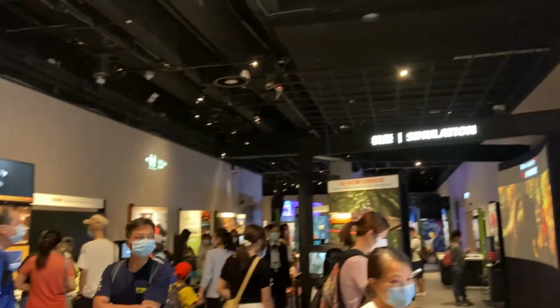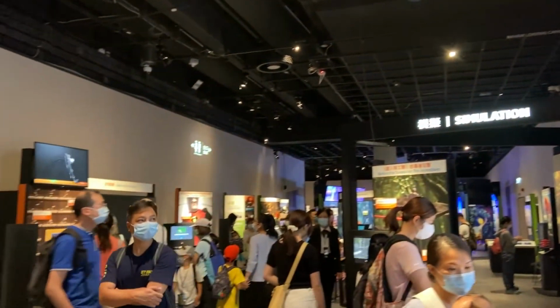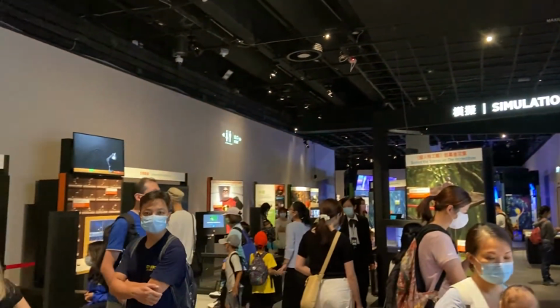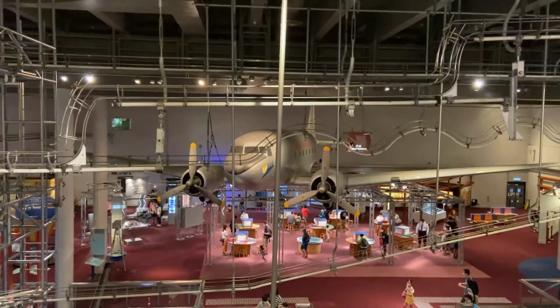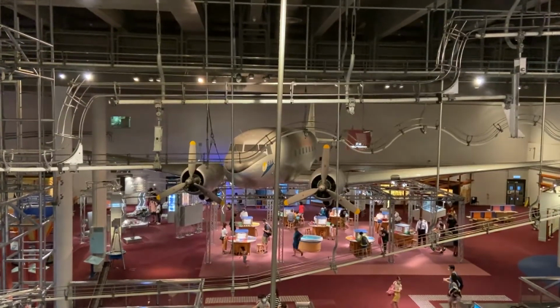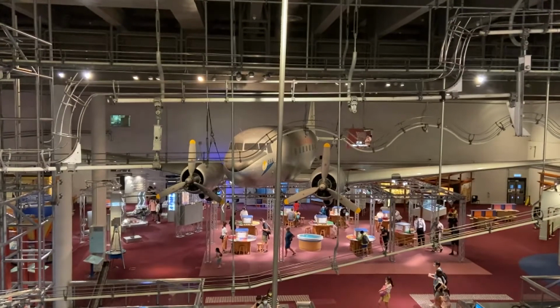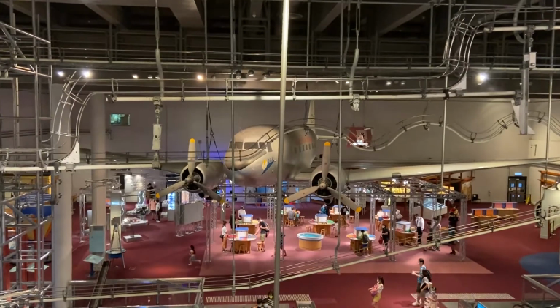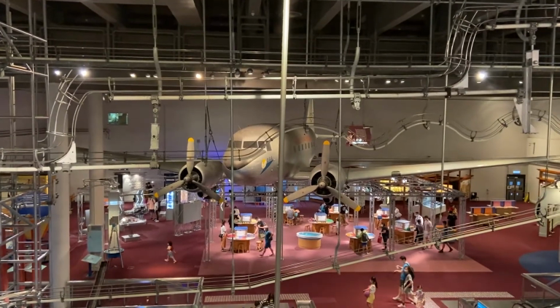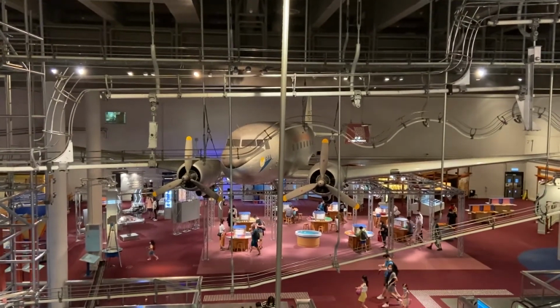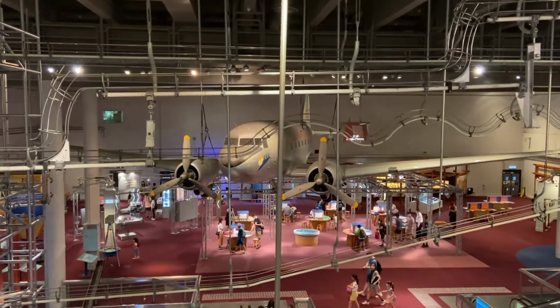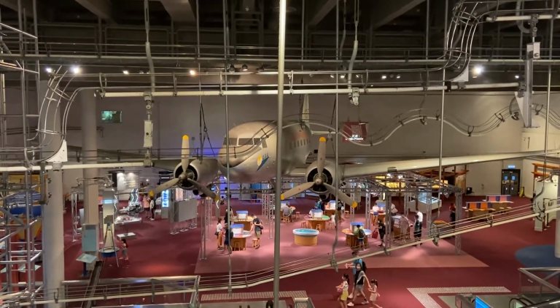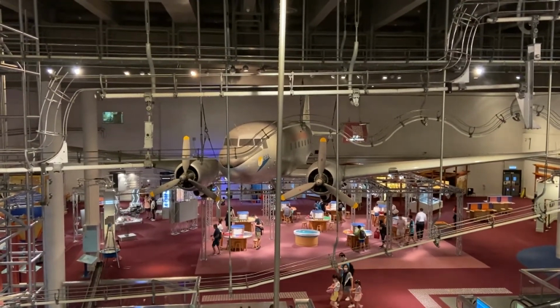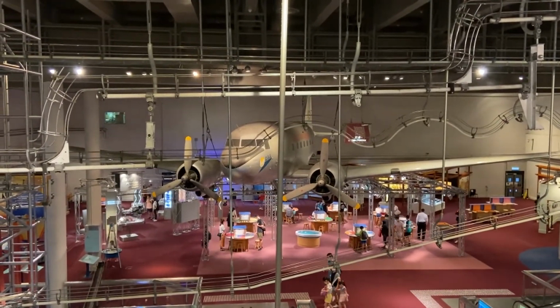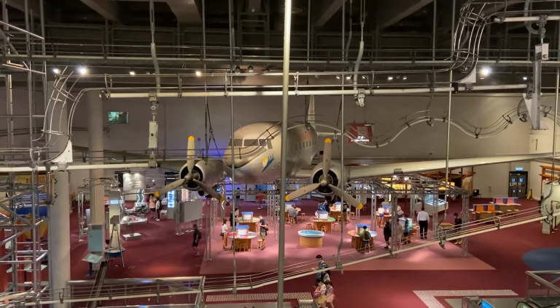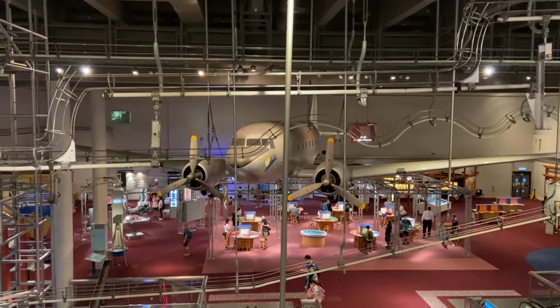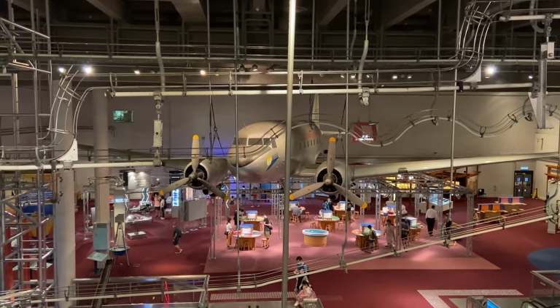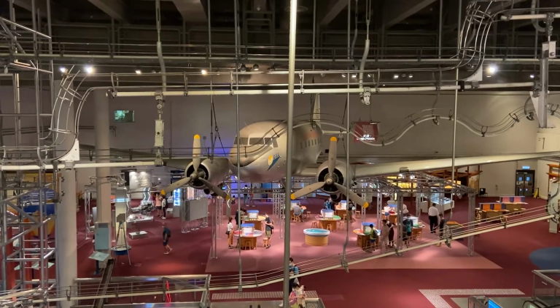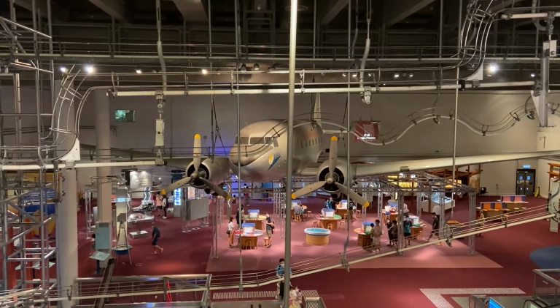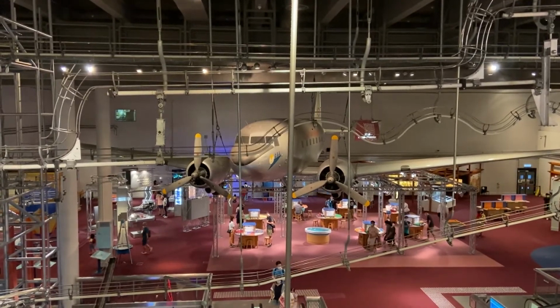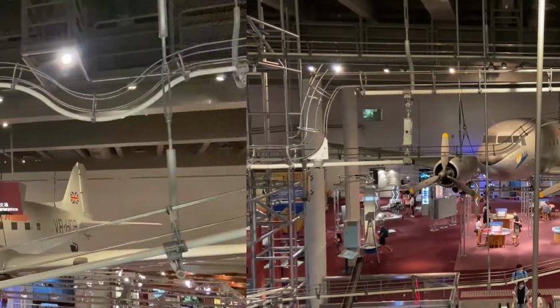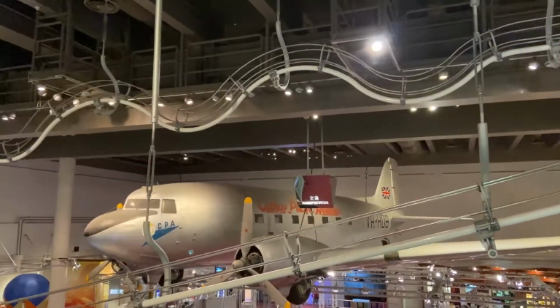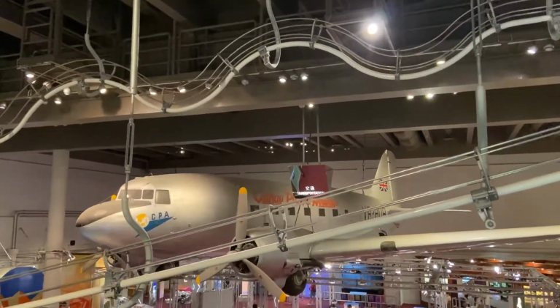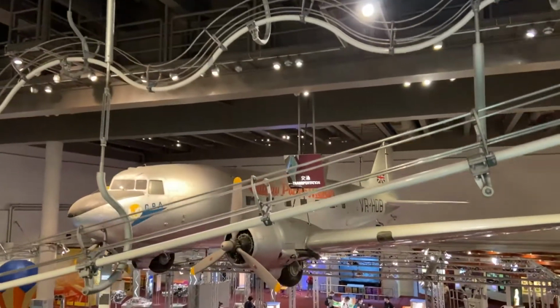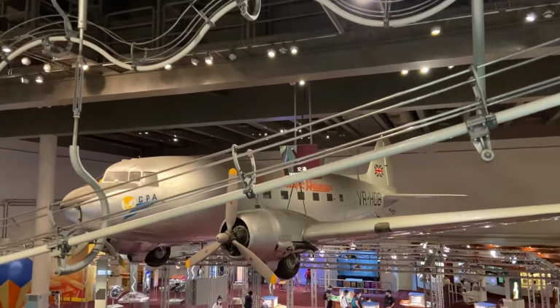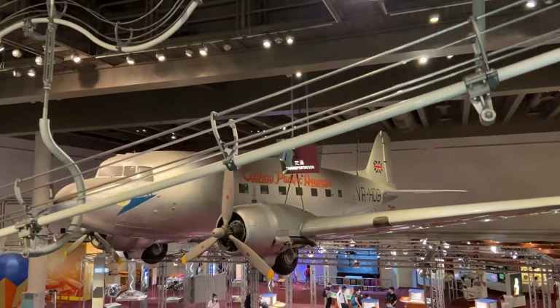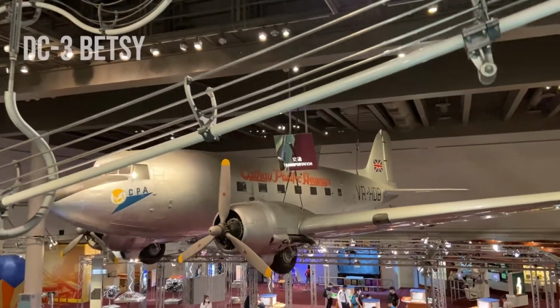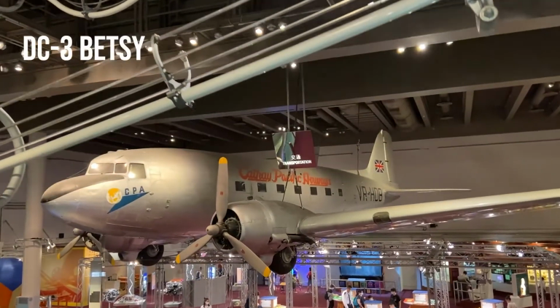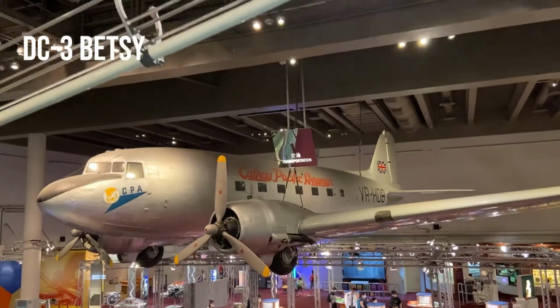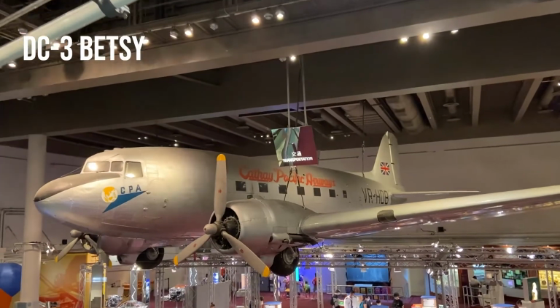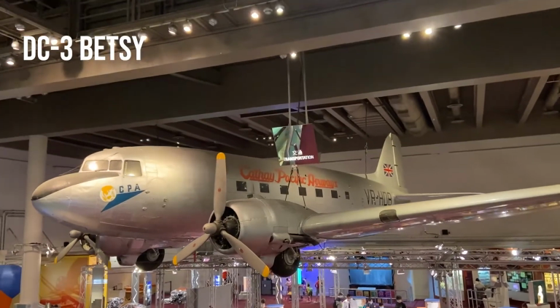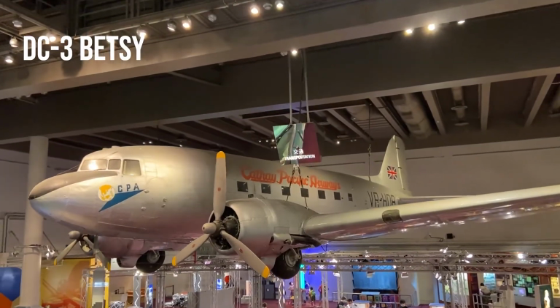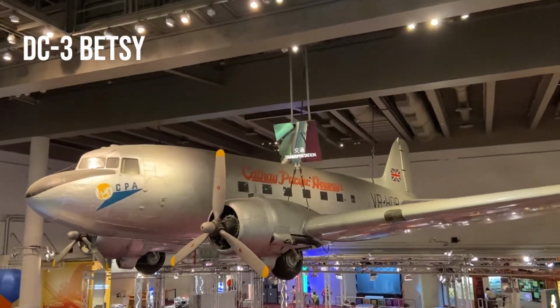And lastly, if you still have time, you can also go to other exhibitions of the Science Museum — that's no extra cost. A geek like me would not miss the chance to catch the beautiful Betsy, a DC-3 donated by Cathay Pacific.